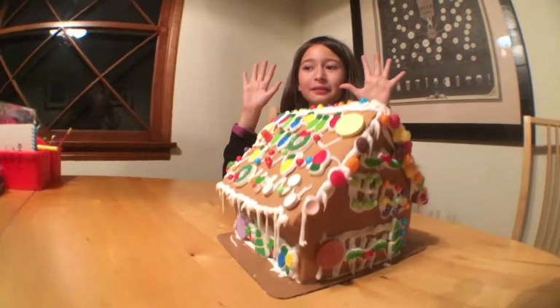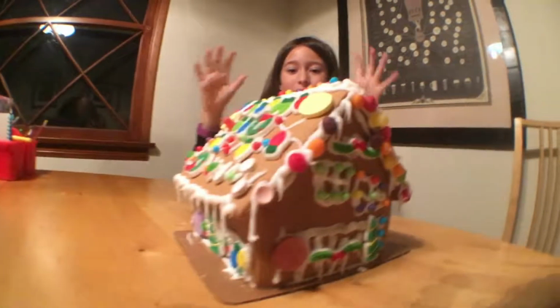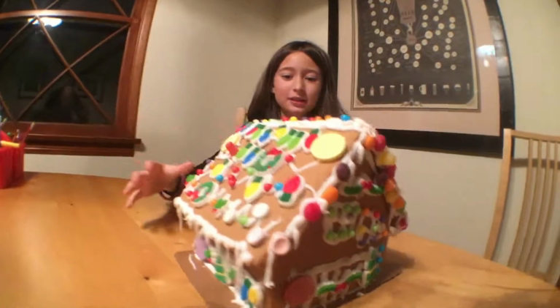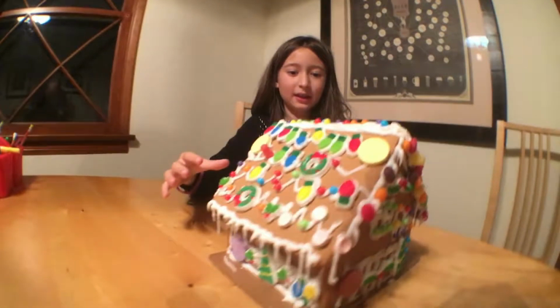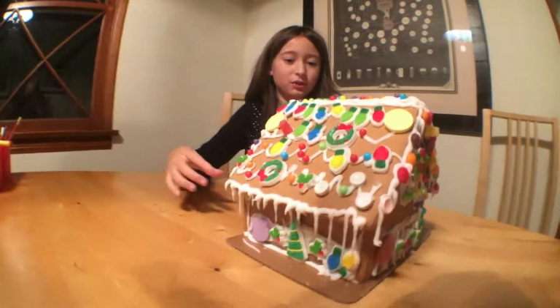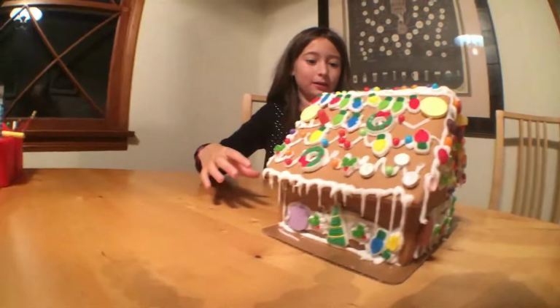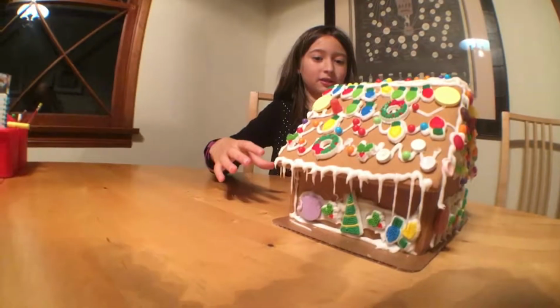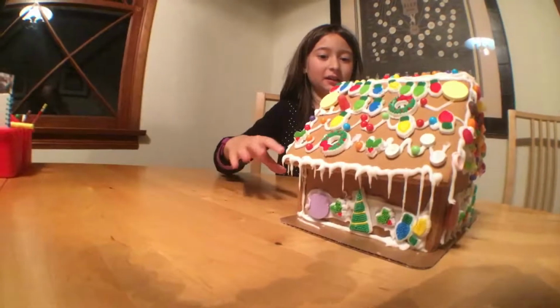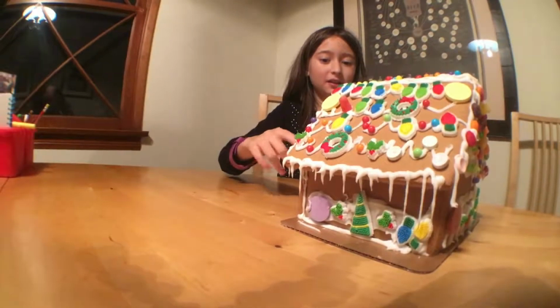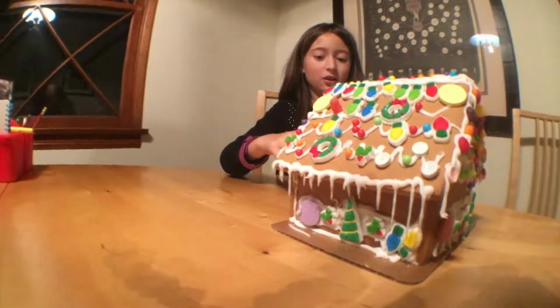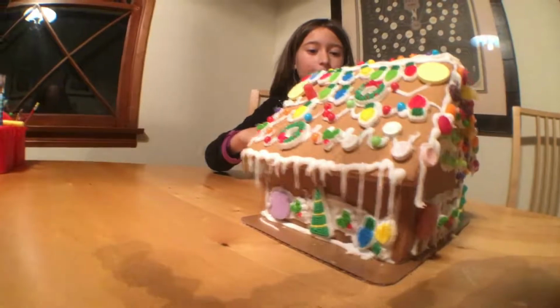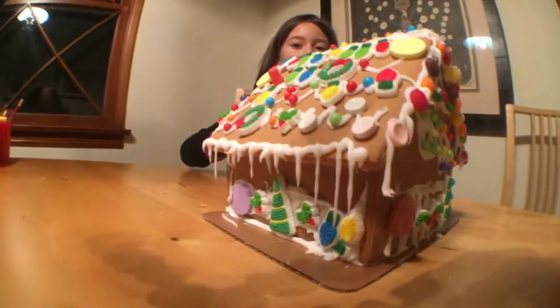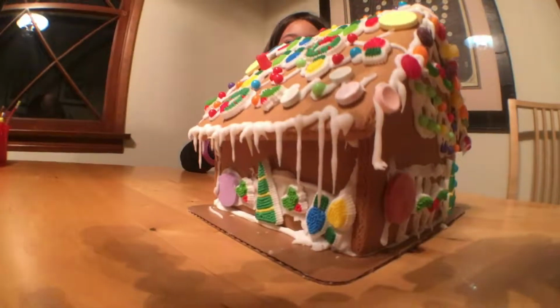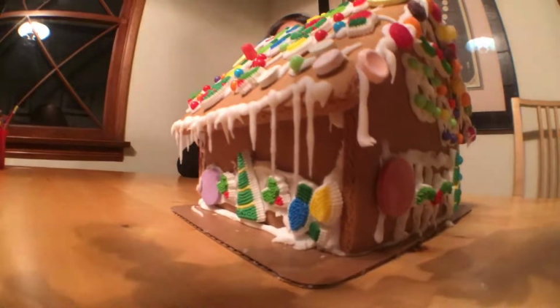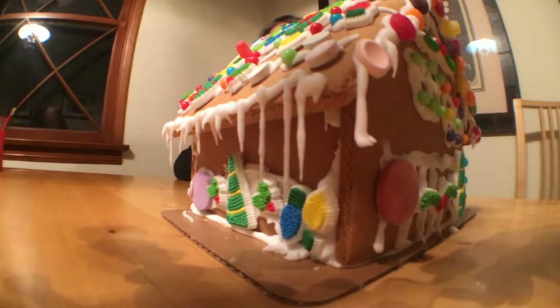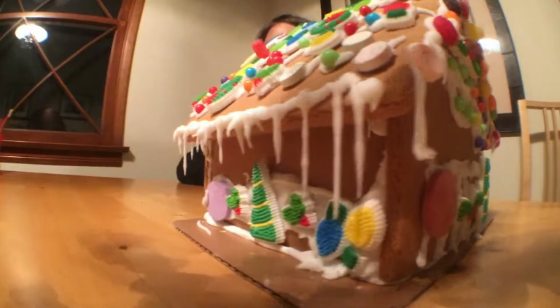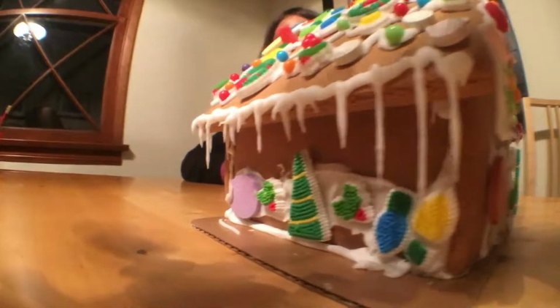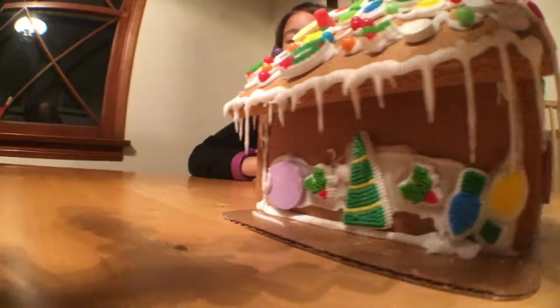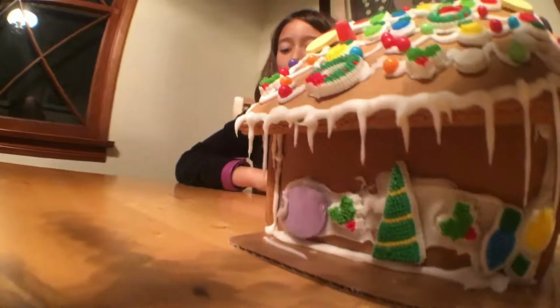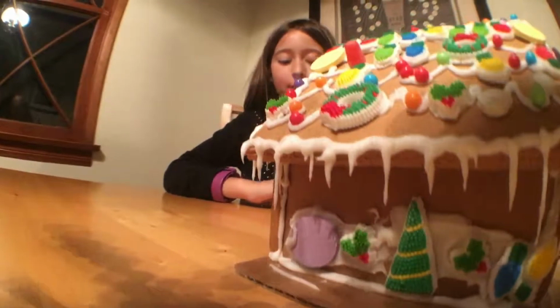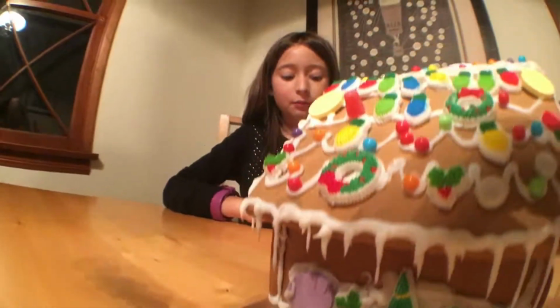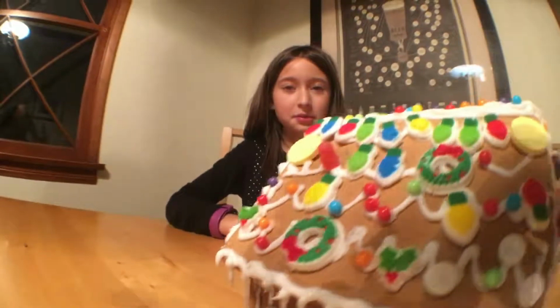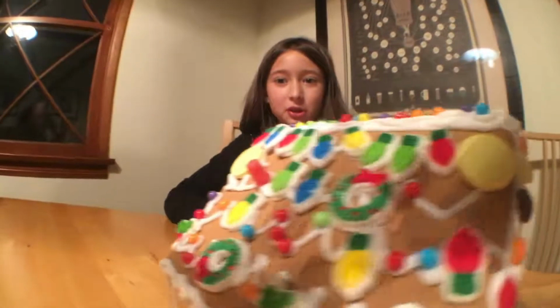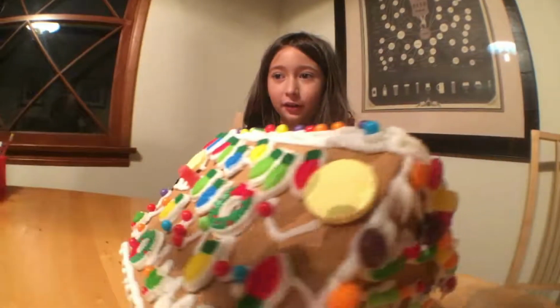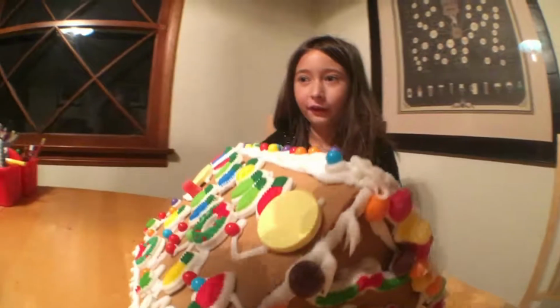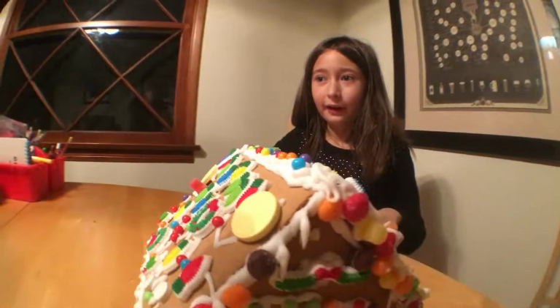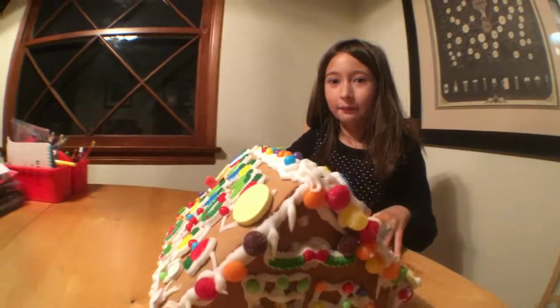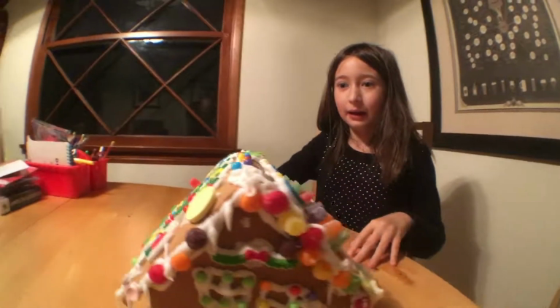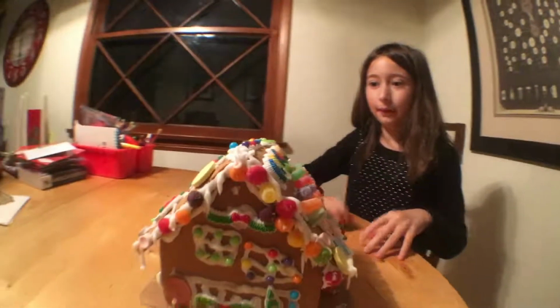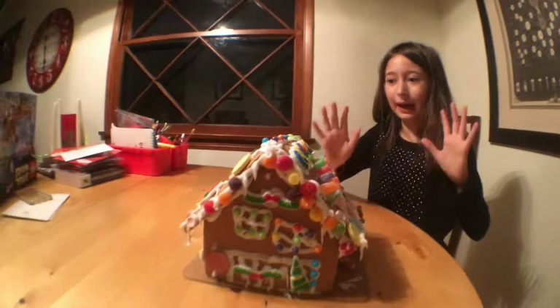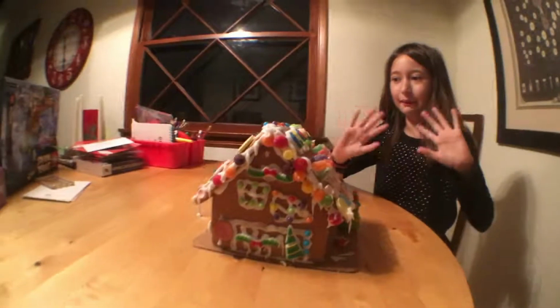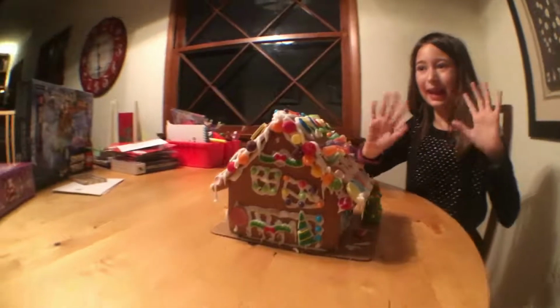So this is what that gingerbread house looks like, so thanks so much for watching and I hope you liked it. Please subscribe to our channel. Bye bye! Mata mitene!